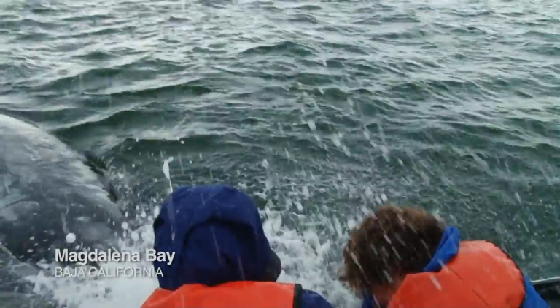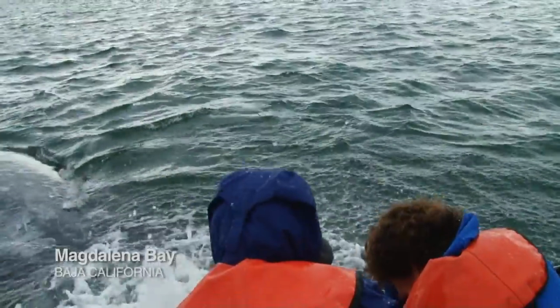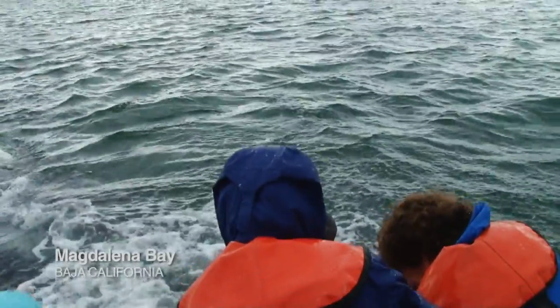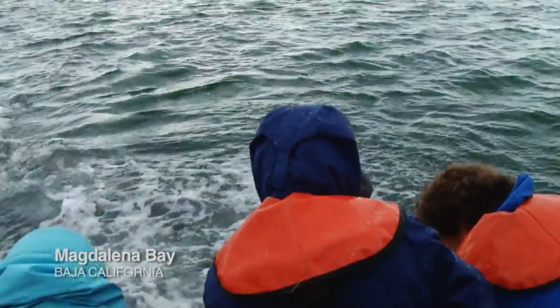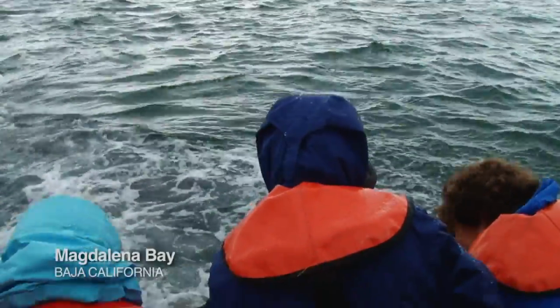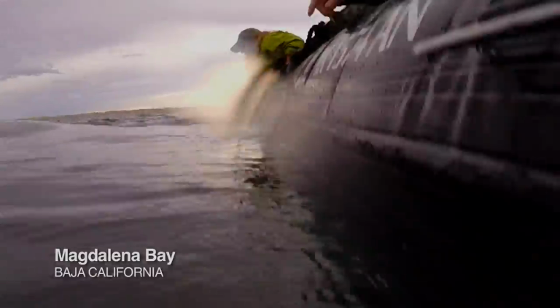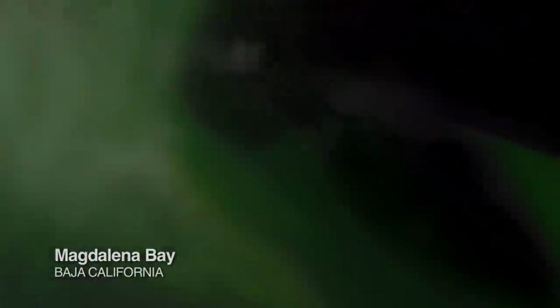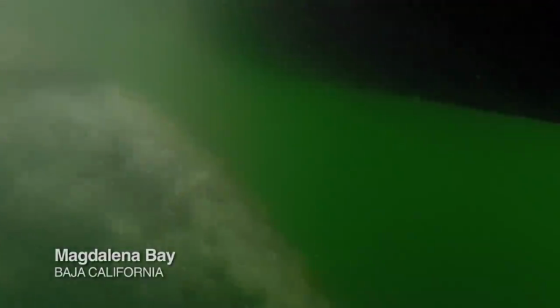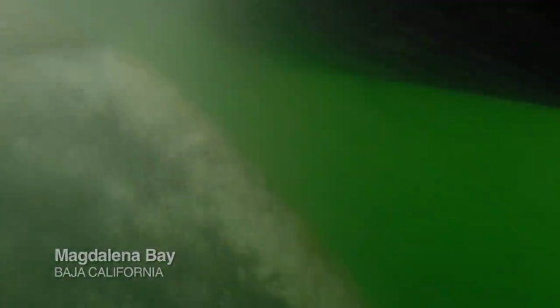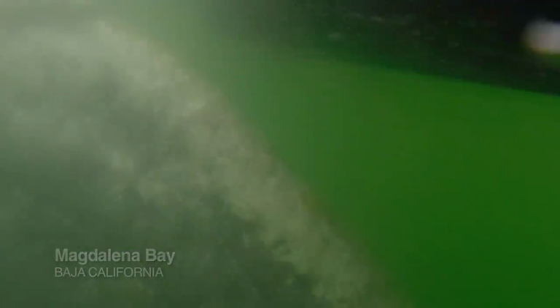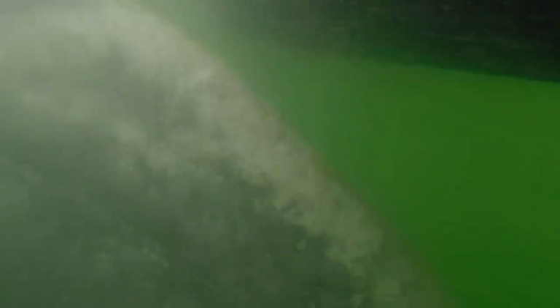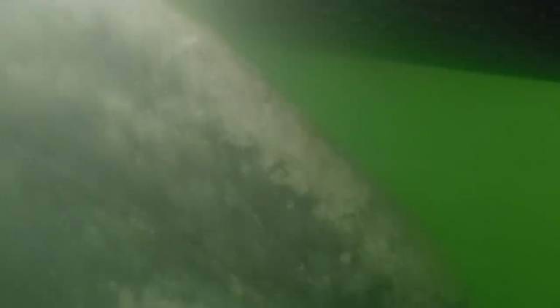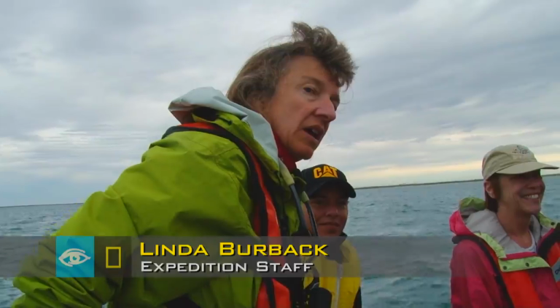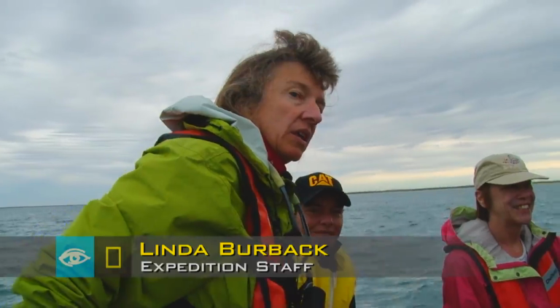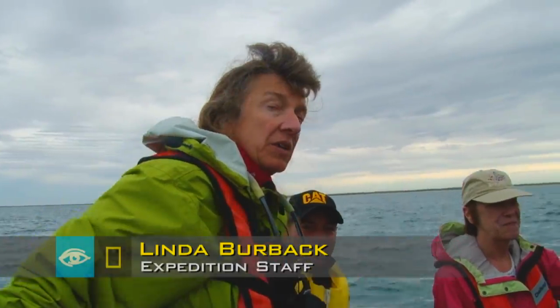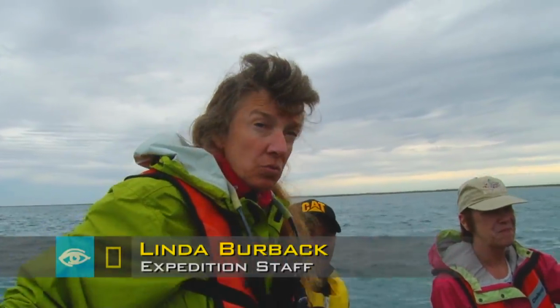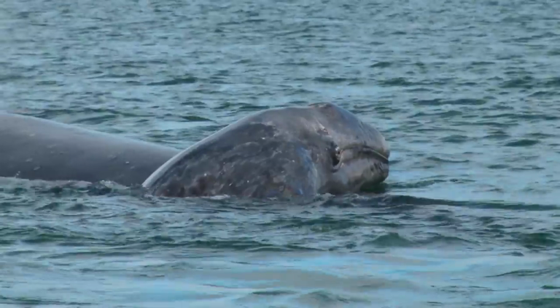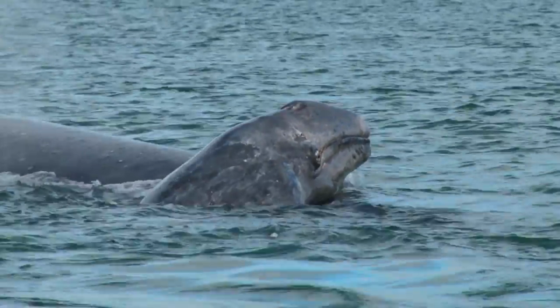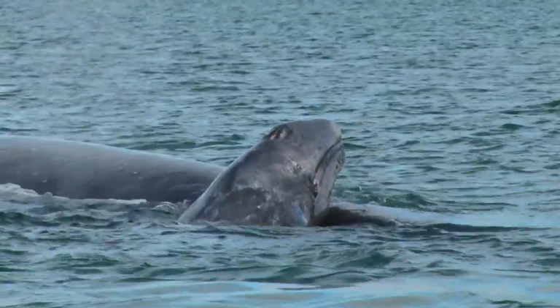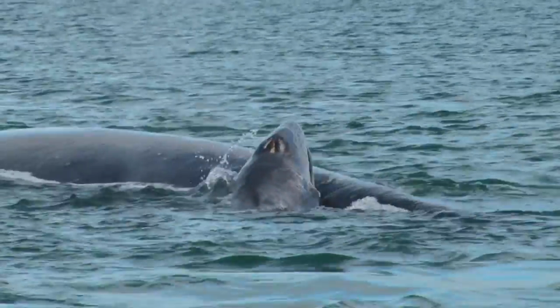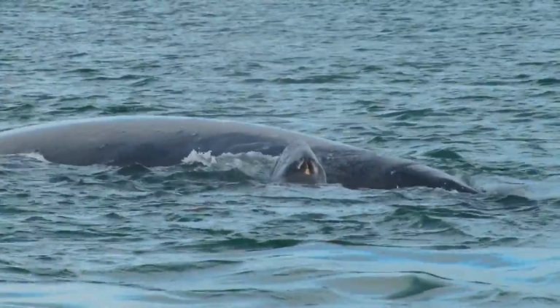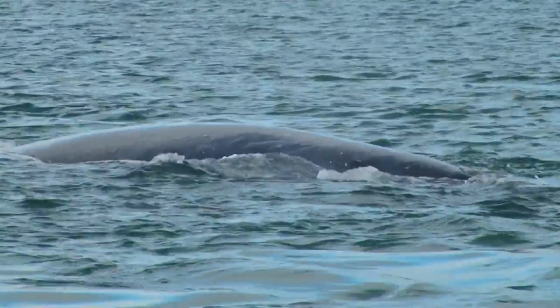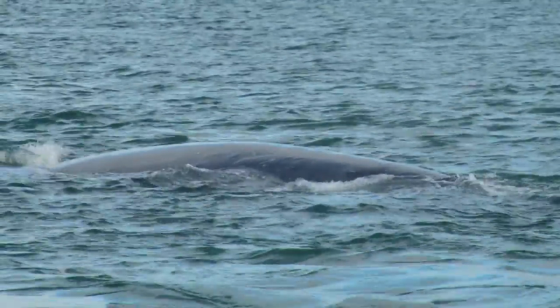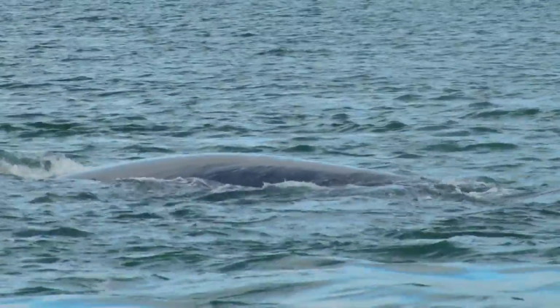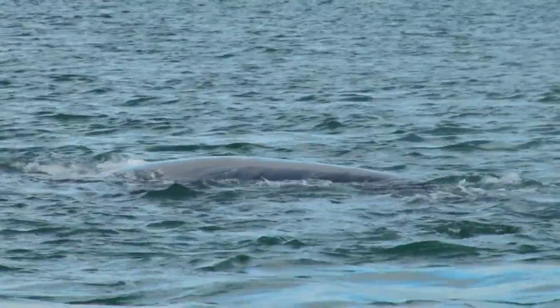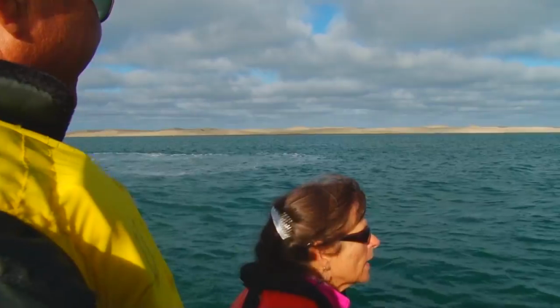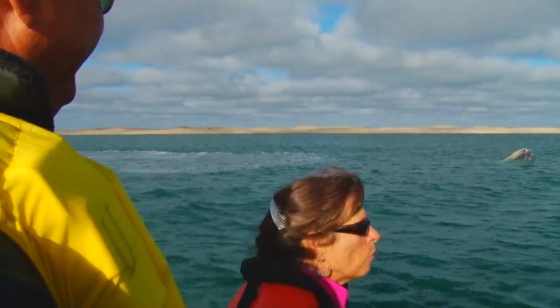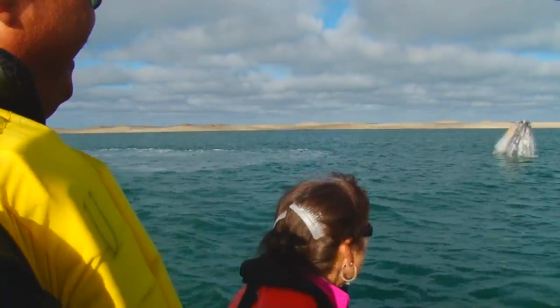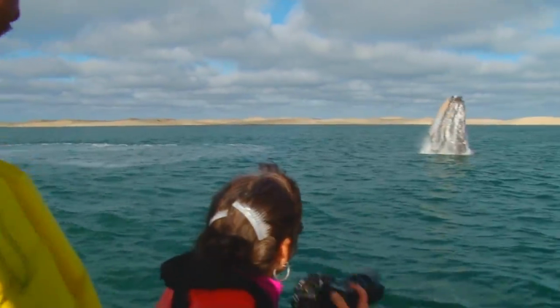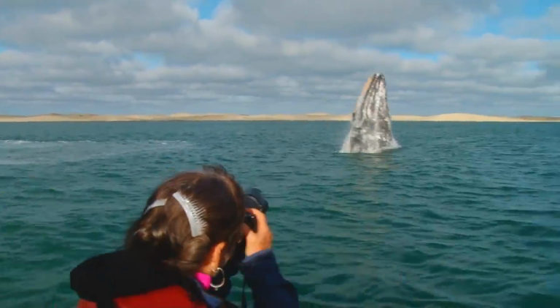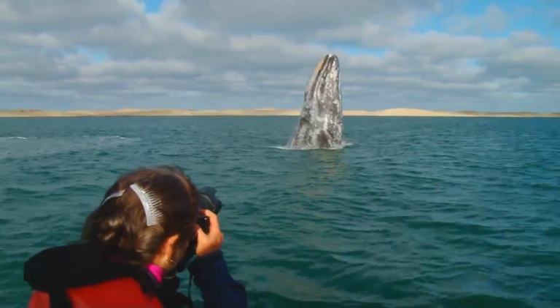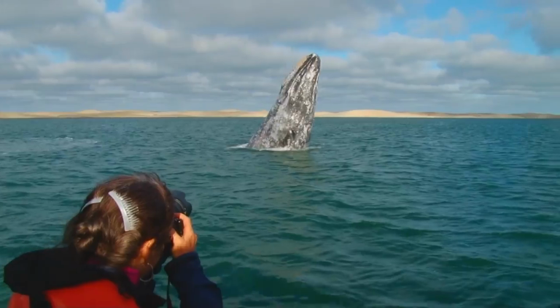We have a cow-calf pair of California gray whales here. The female's rolling over and the calf is rolling off mom, and we're having a grand time.